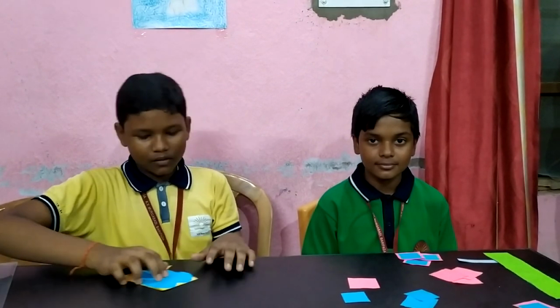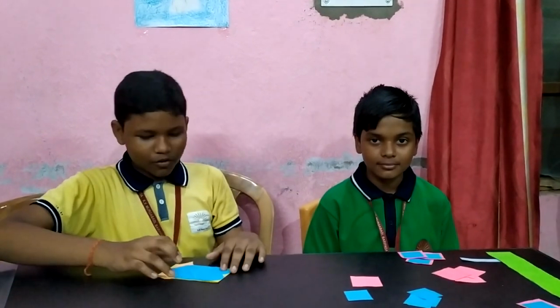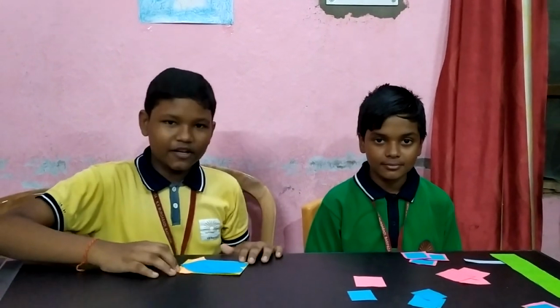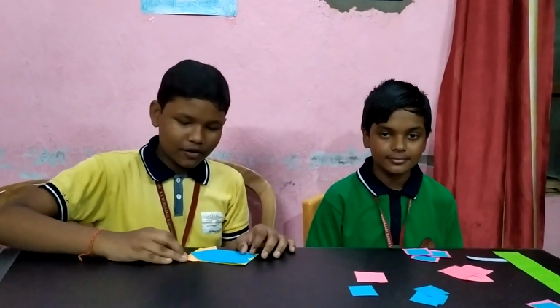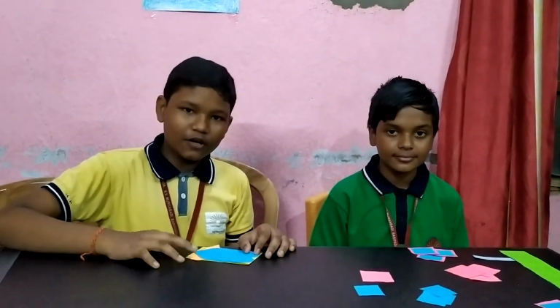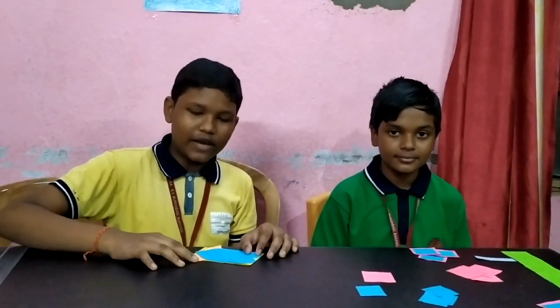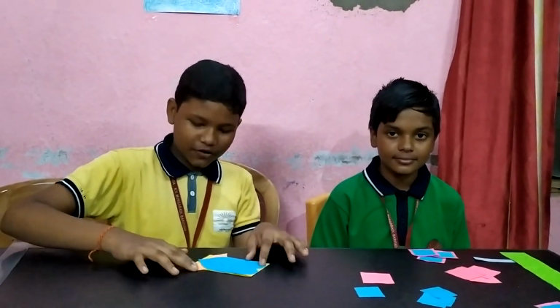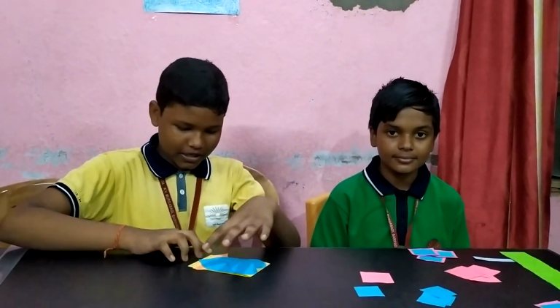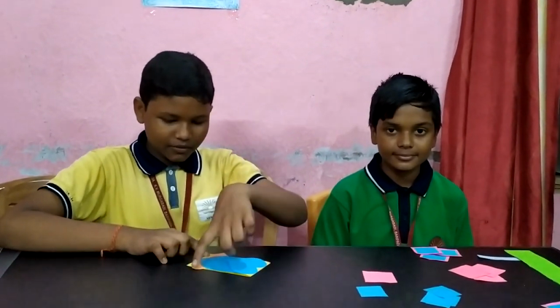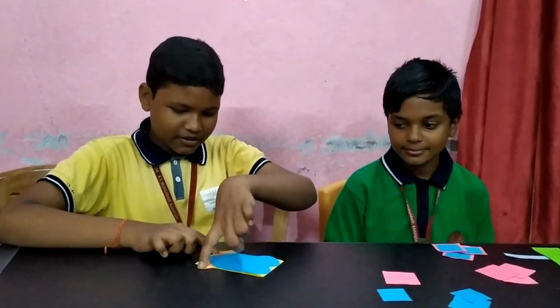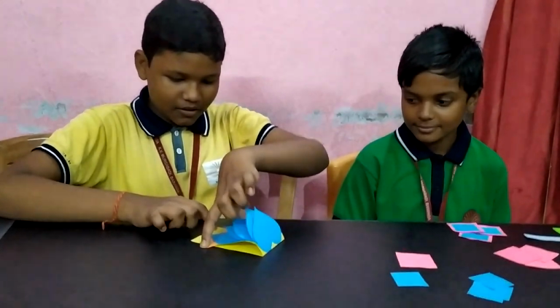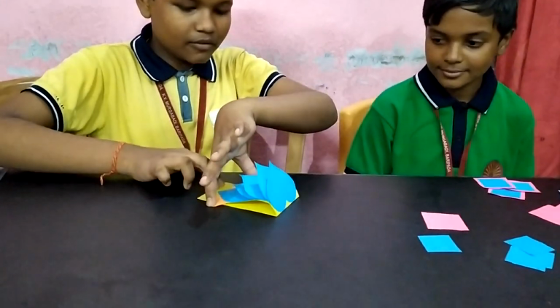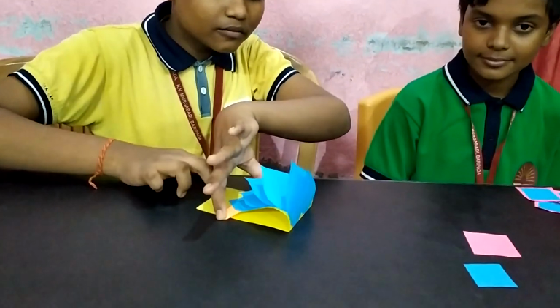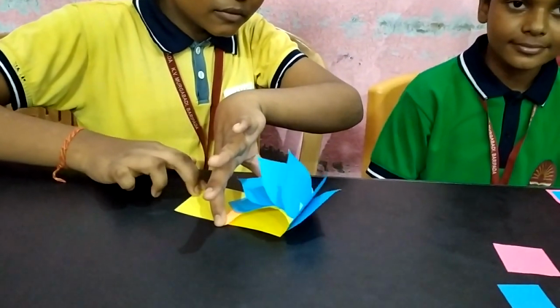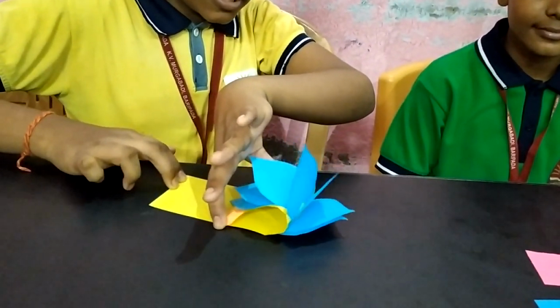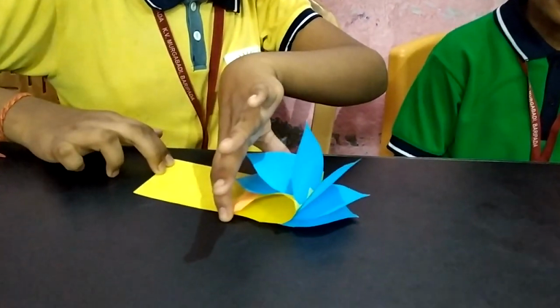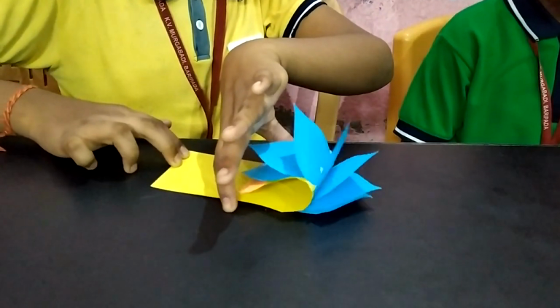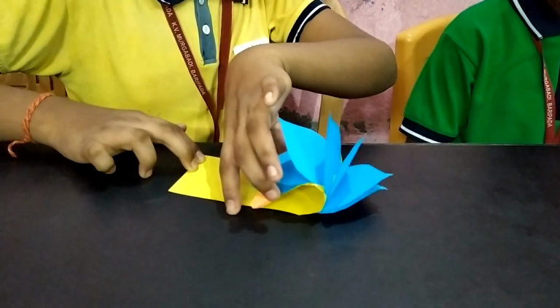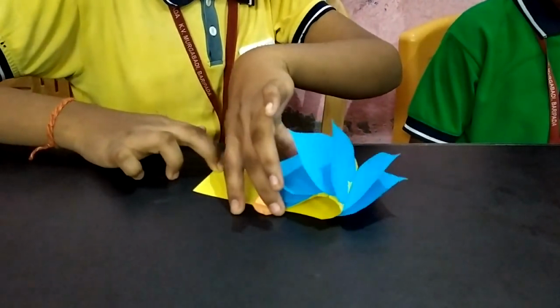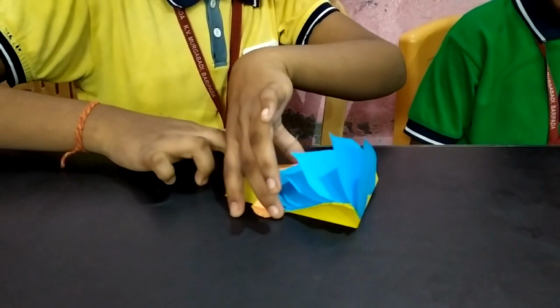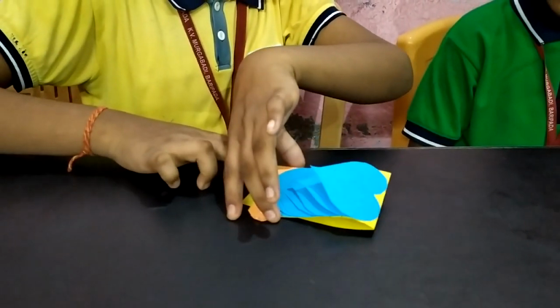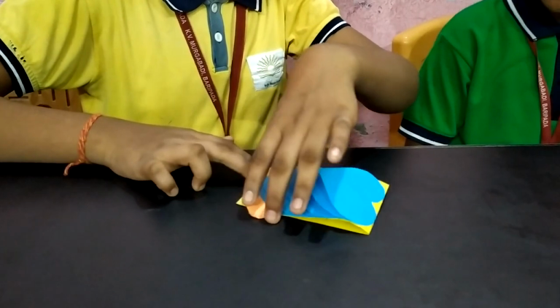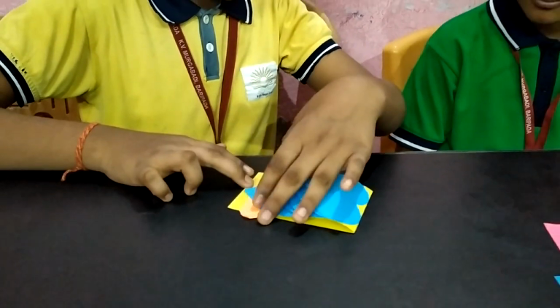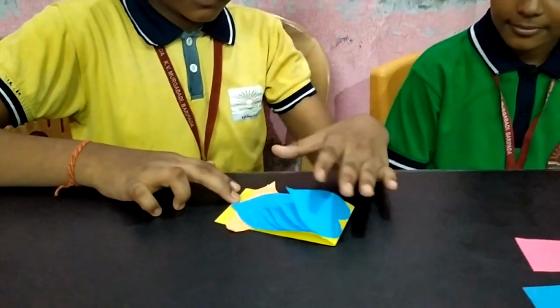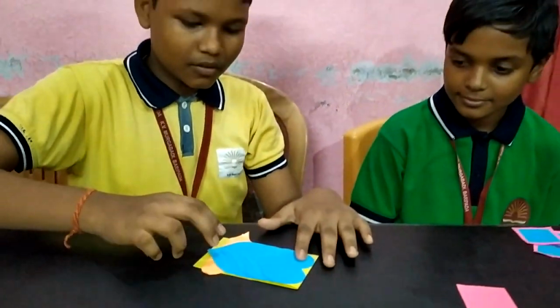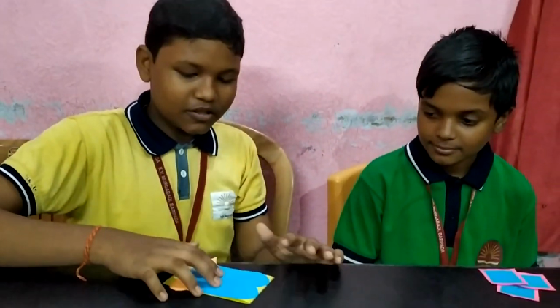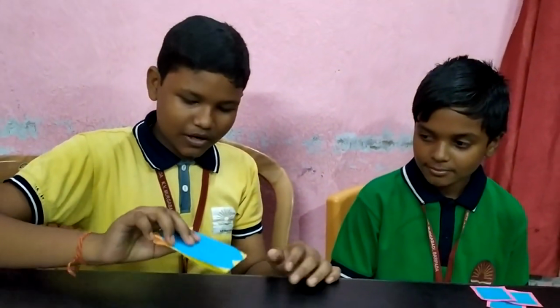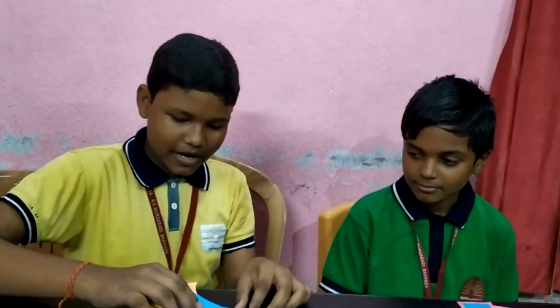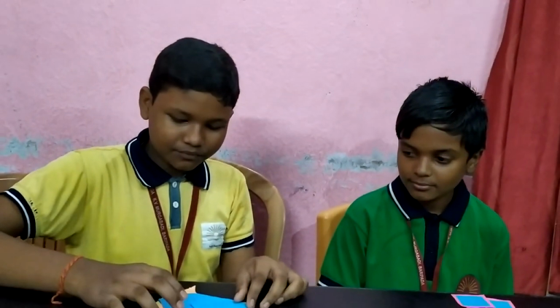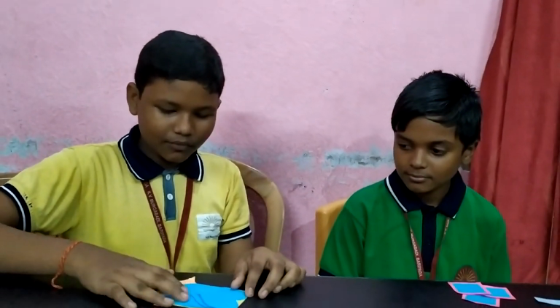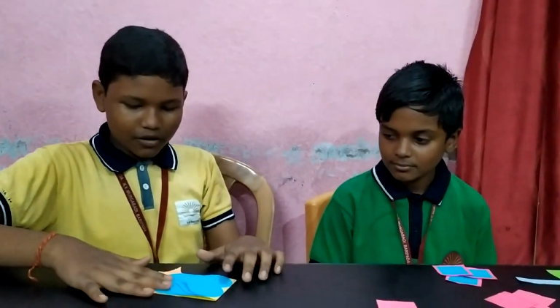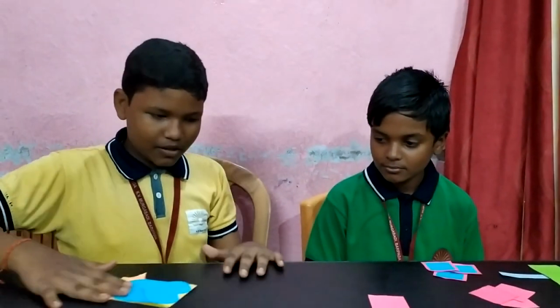Good morning. Today we will learn to make a waterfall card. See how it works — this is your waterfall card. Today we will learn.